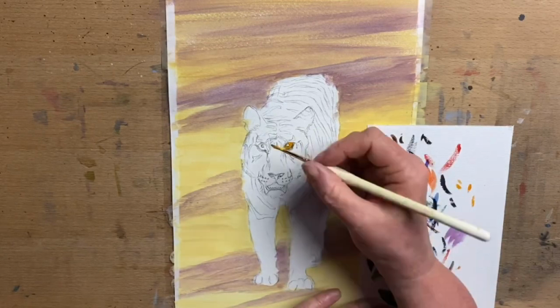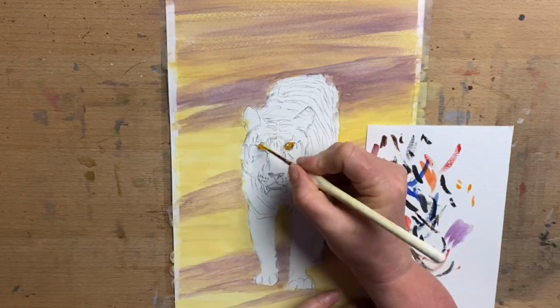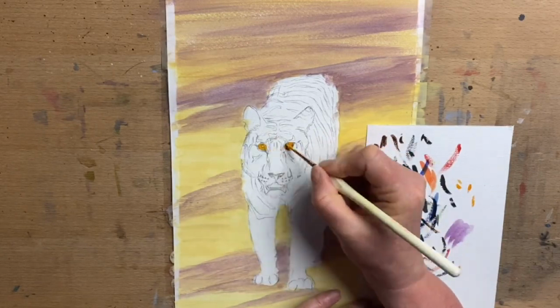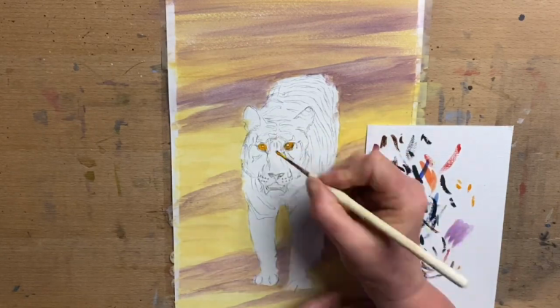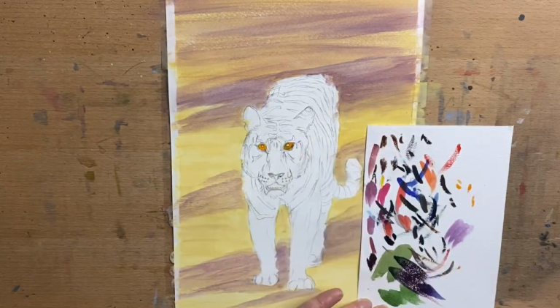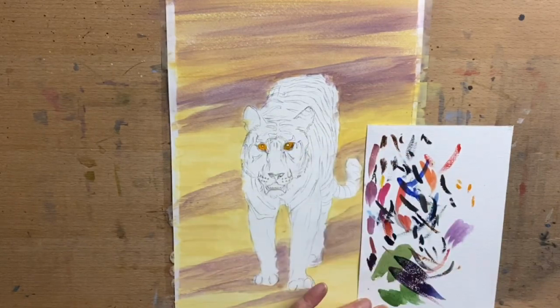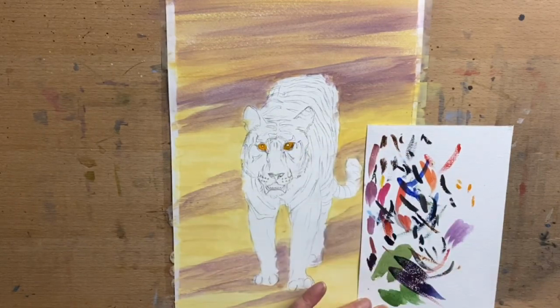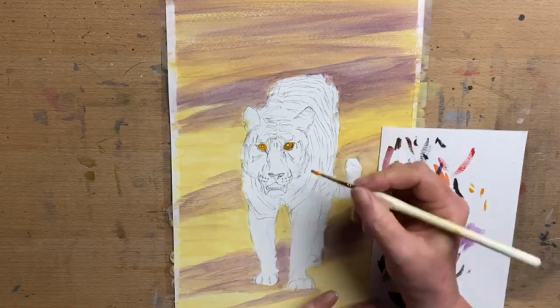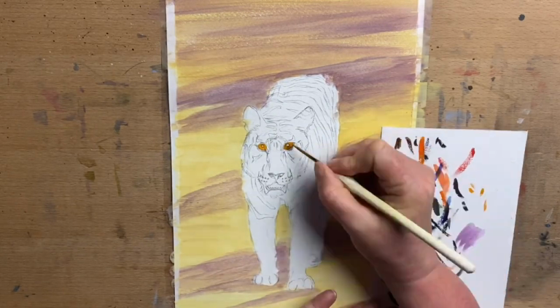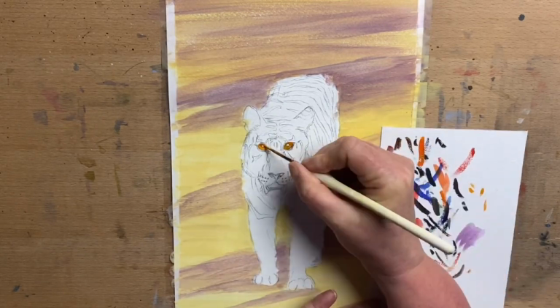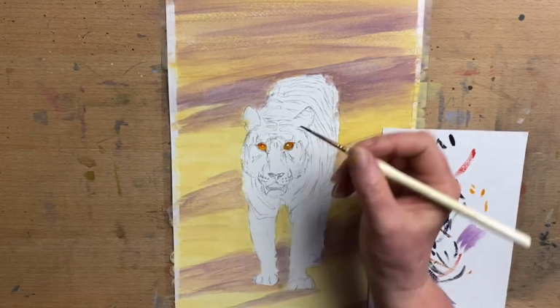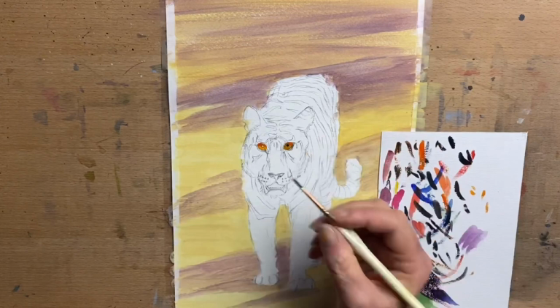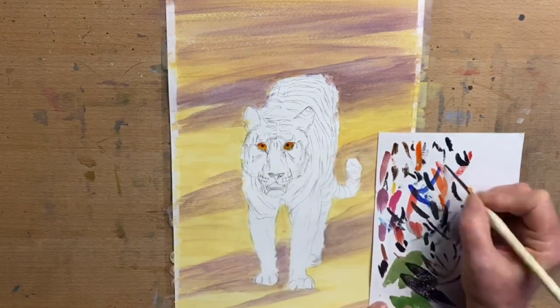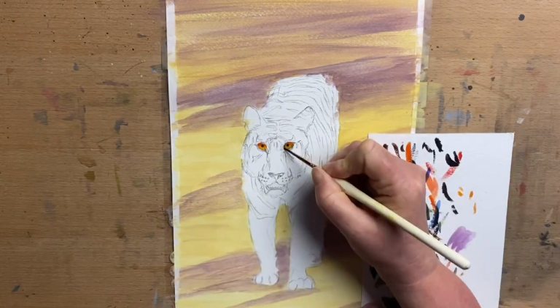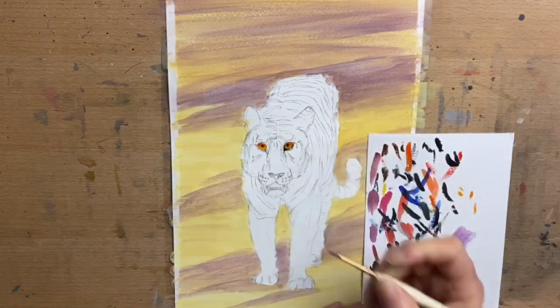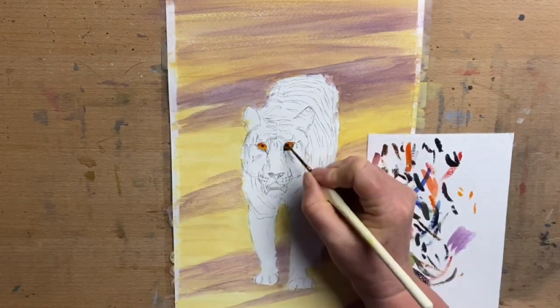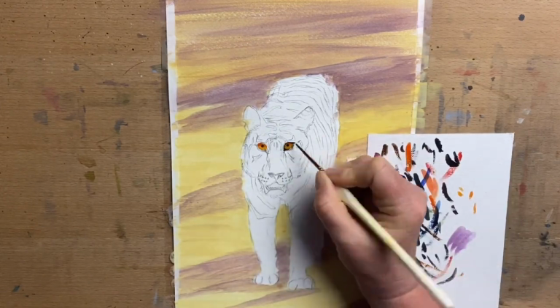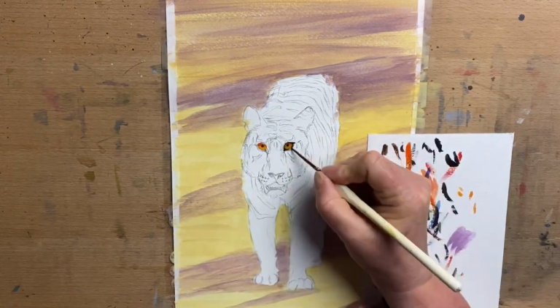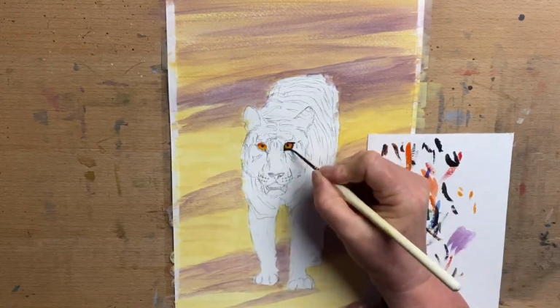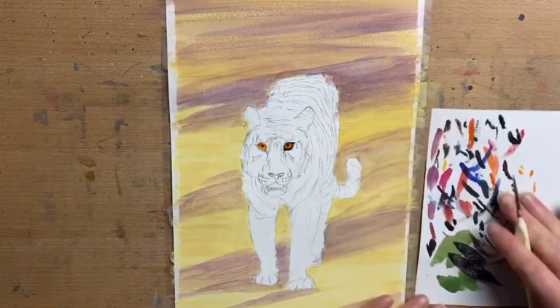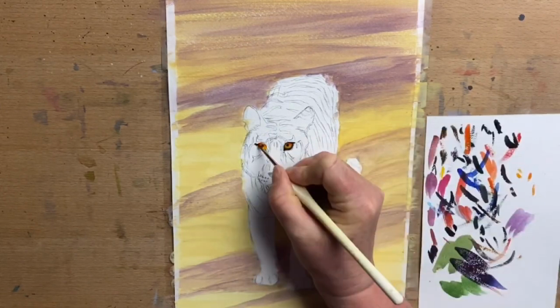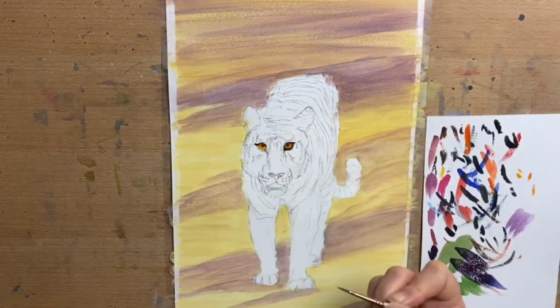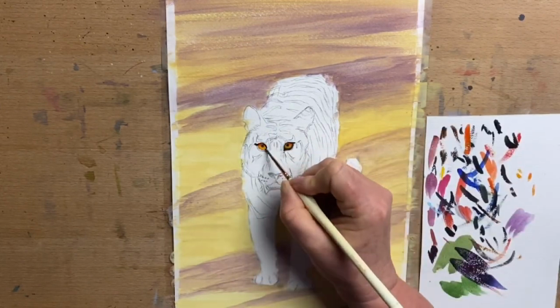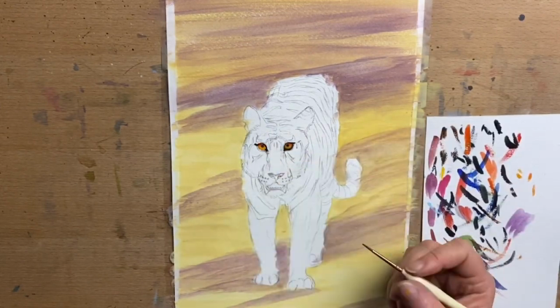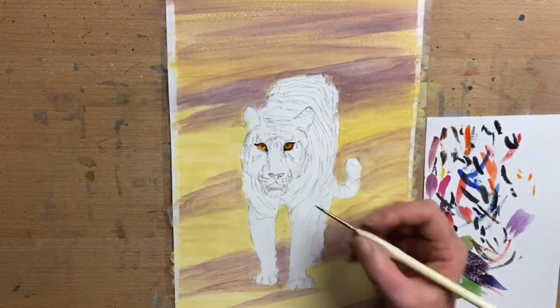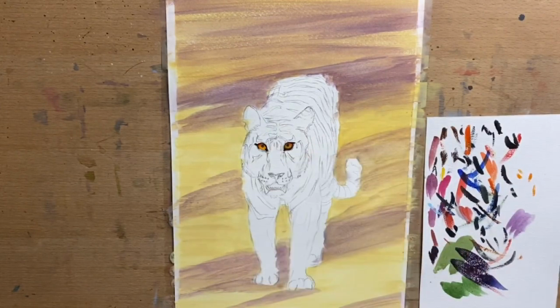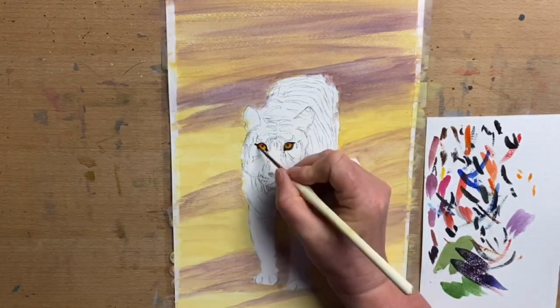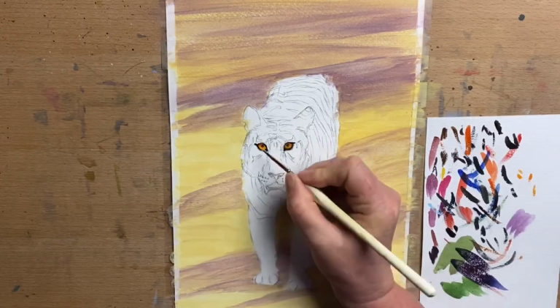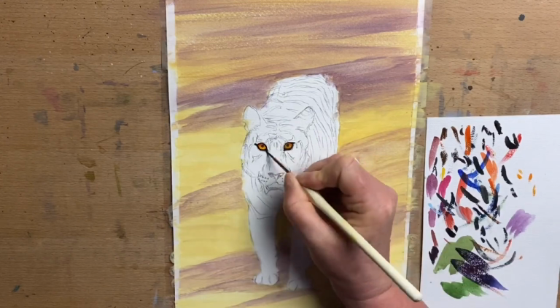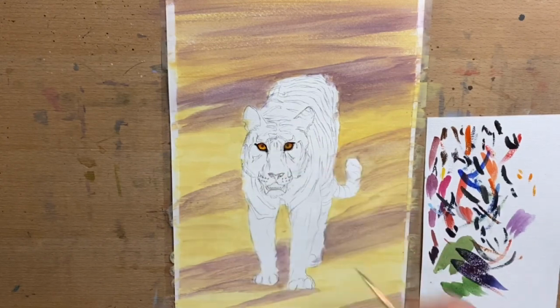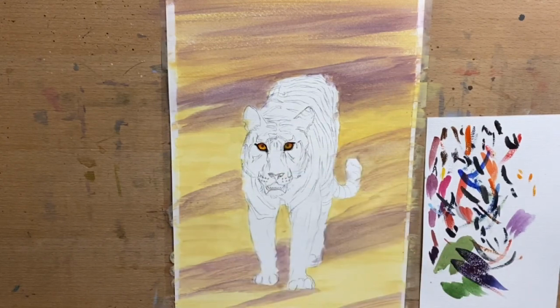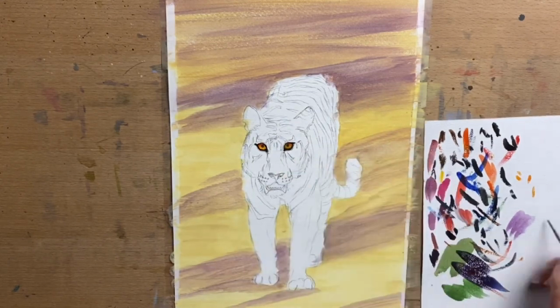Now I start on the tiger's eyes and I go in with cadmium yellow and I'll also add a little bit of orange that I make with cad red and cad yellow, and then some black around the trims of the eyes and in the pupils.